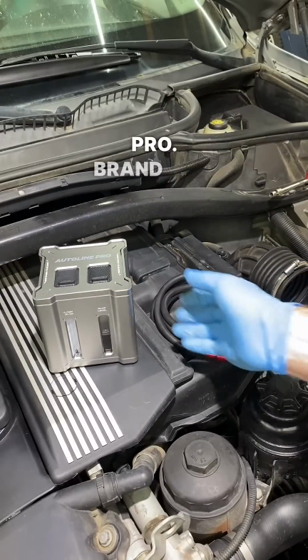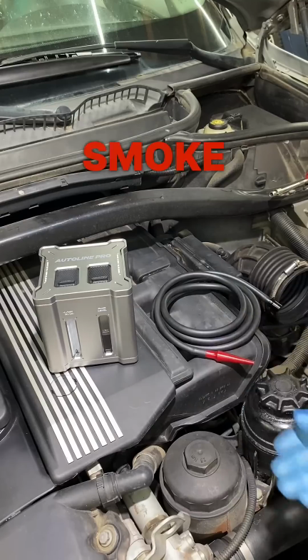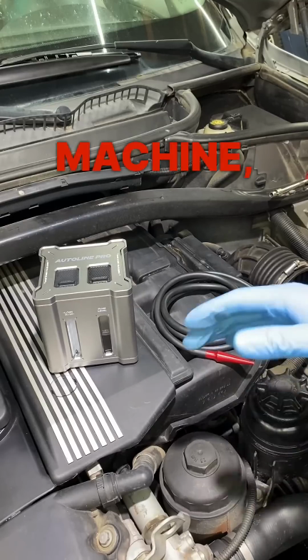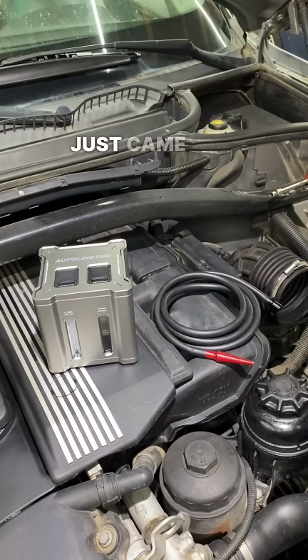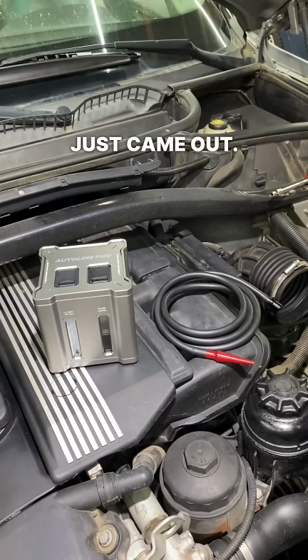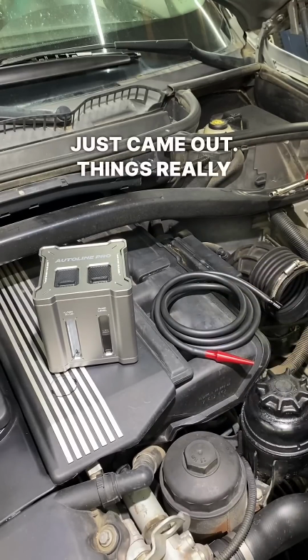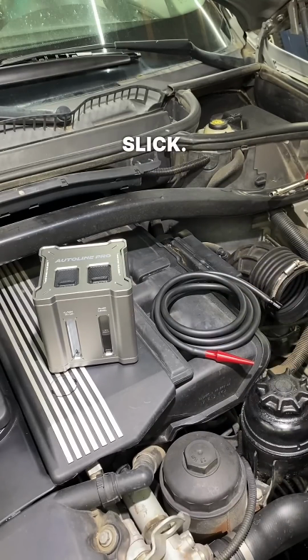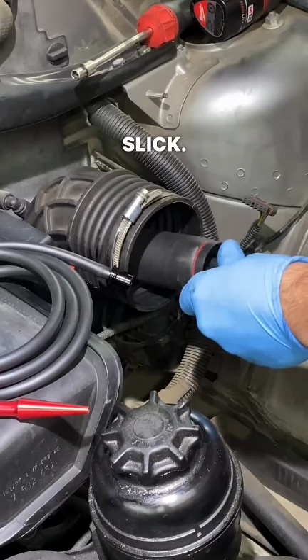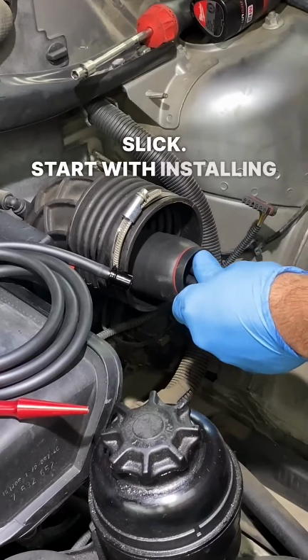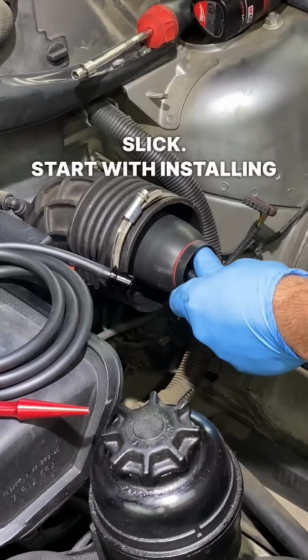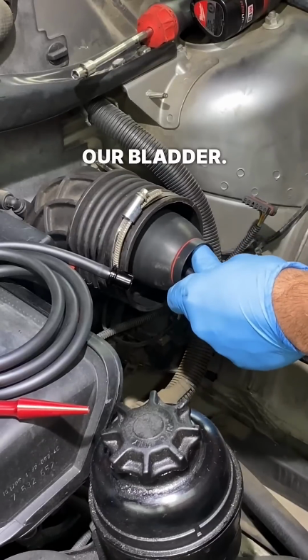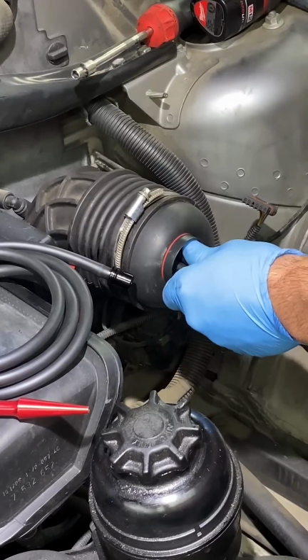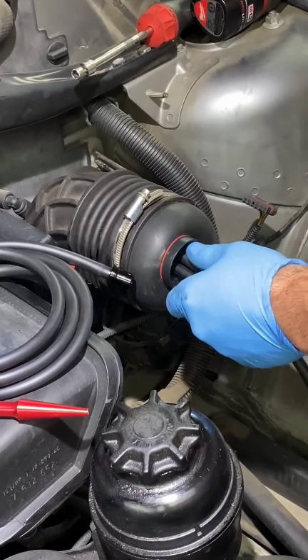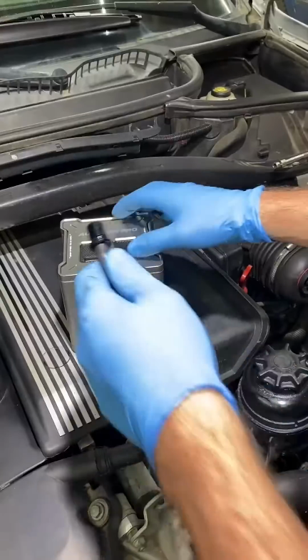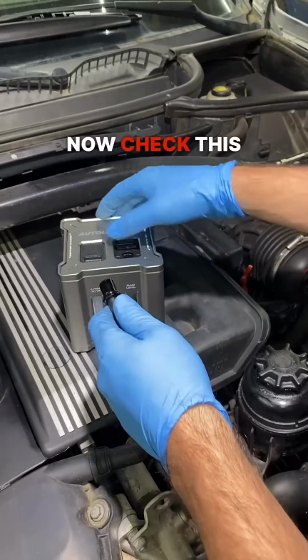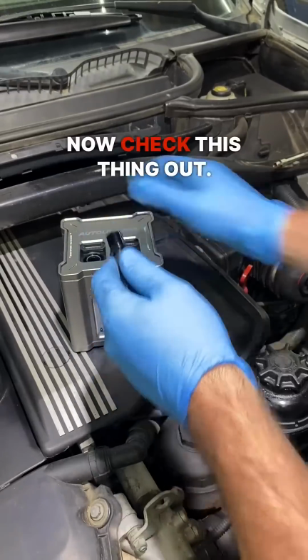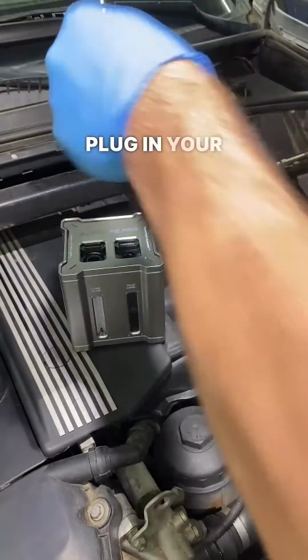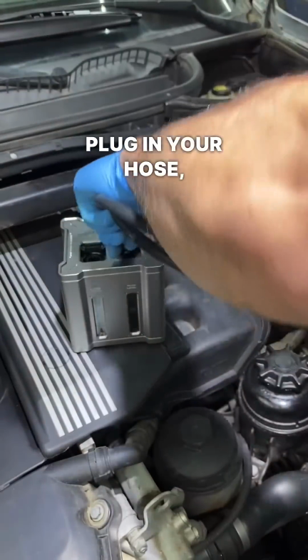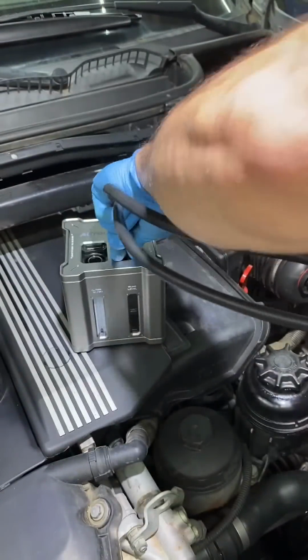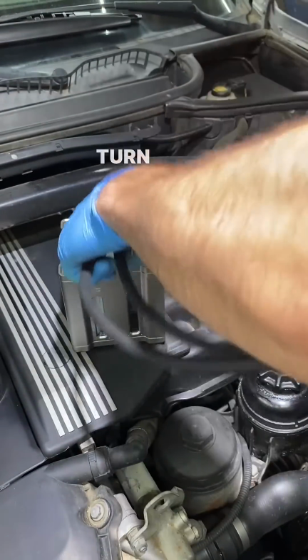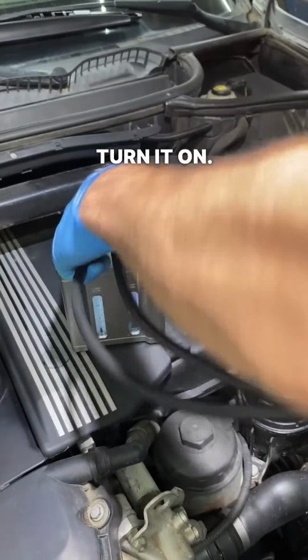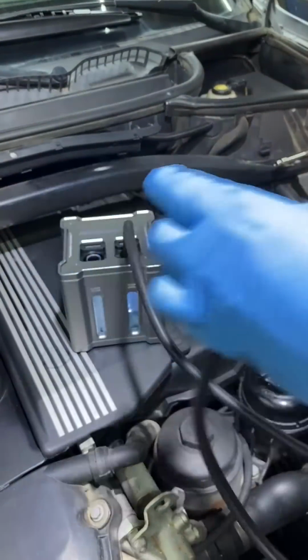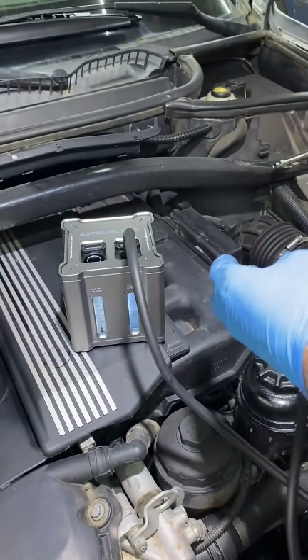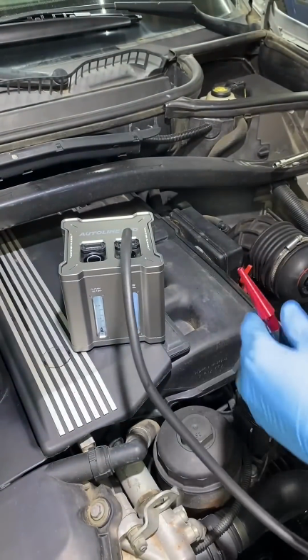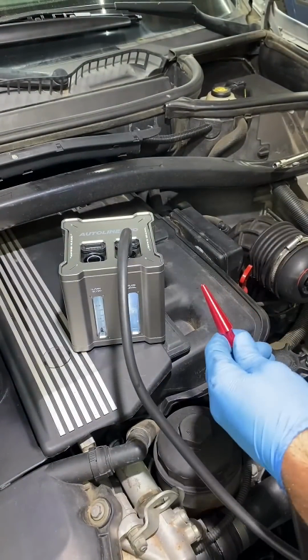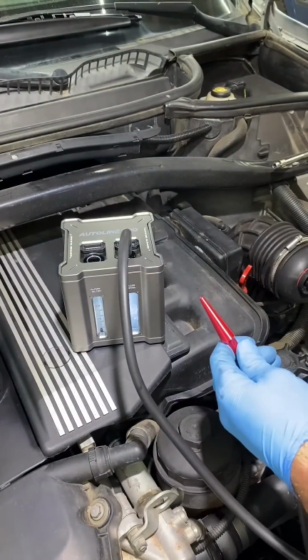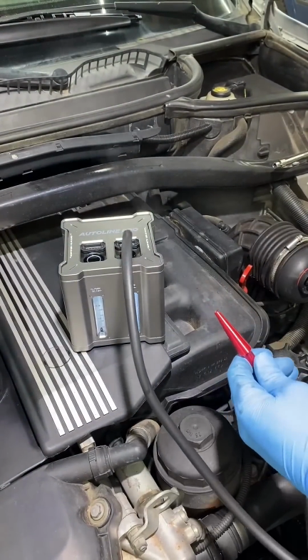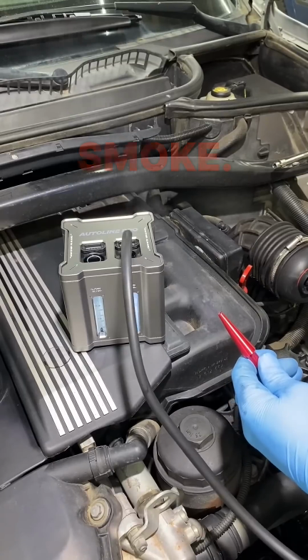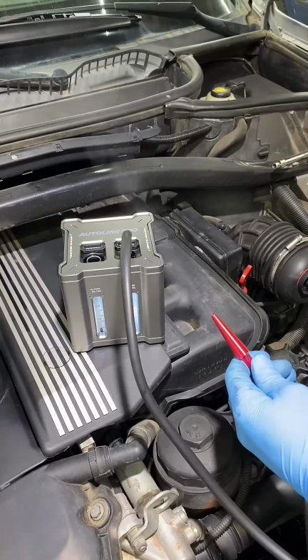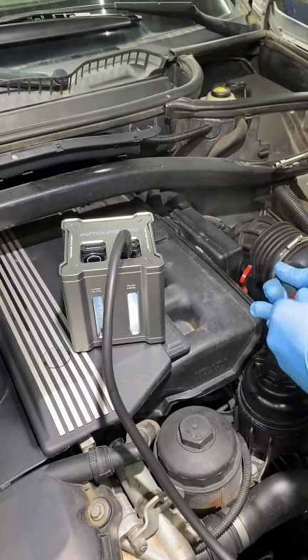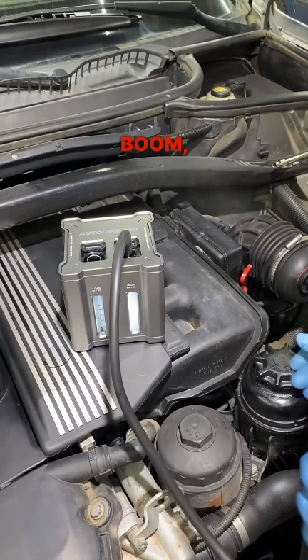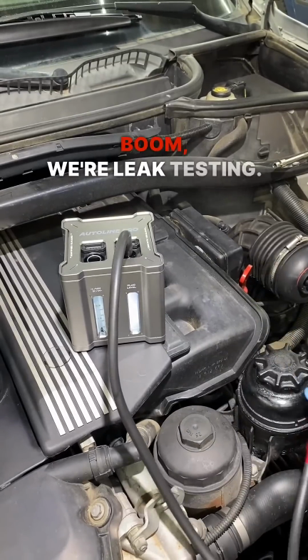Brand new smoke machine just came out — things really slick. Start with installing our bladder. Now check this thing out: plug in your hose, turn it on — instant smoke. Boom, we're leak testing.